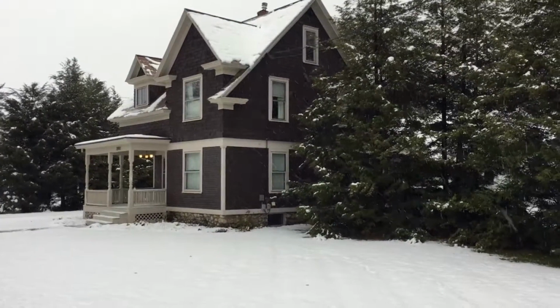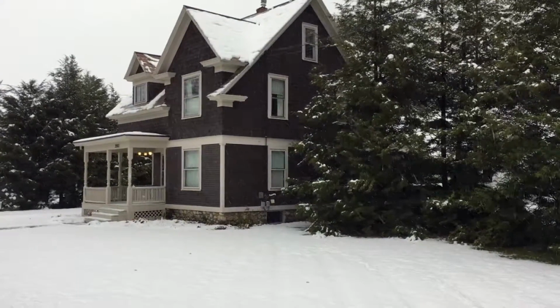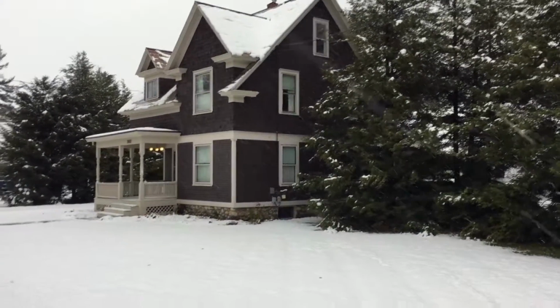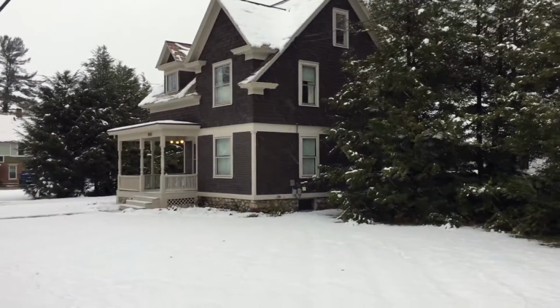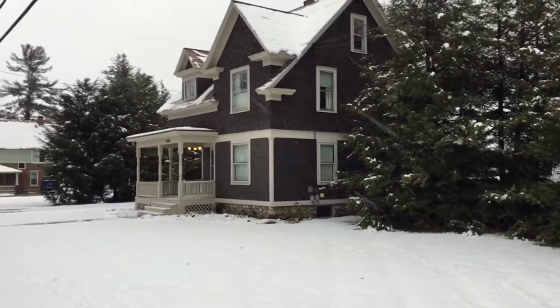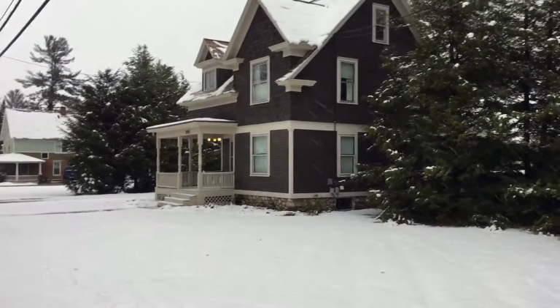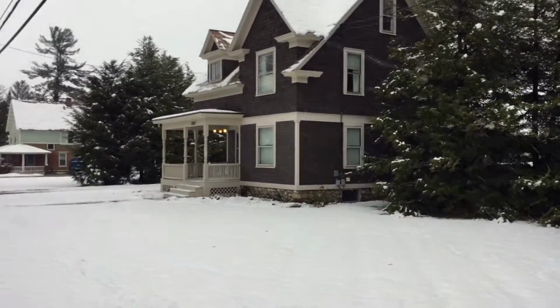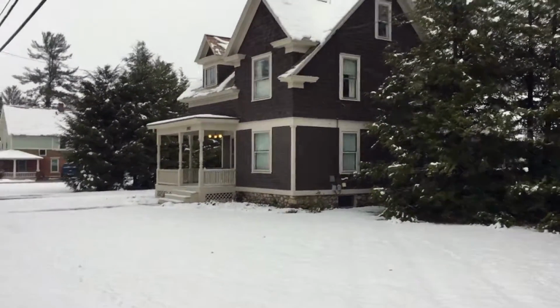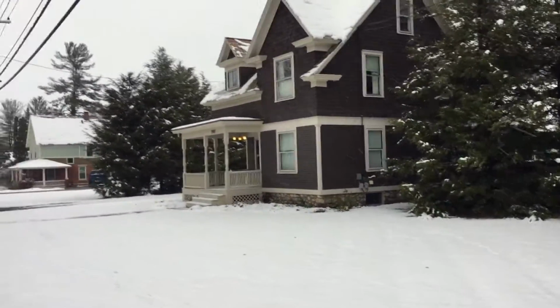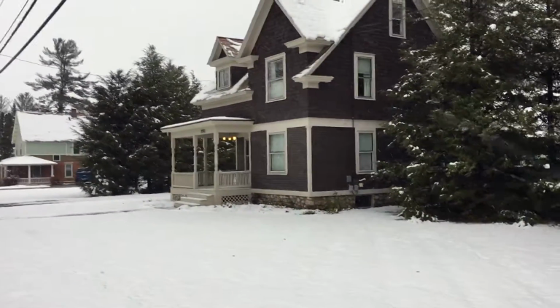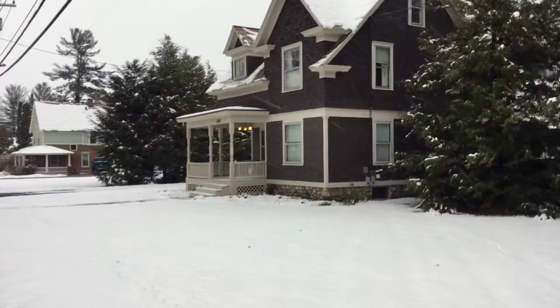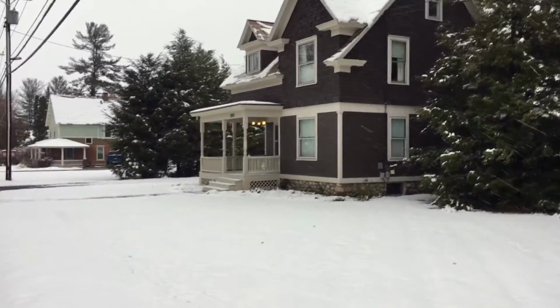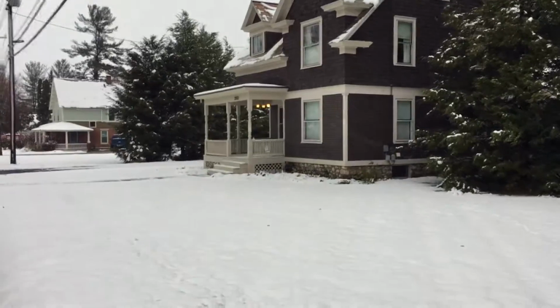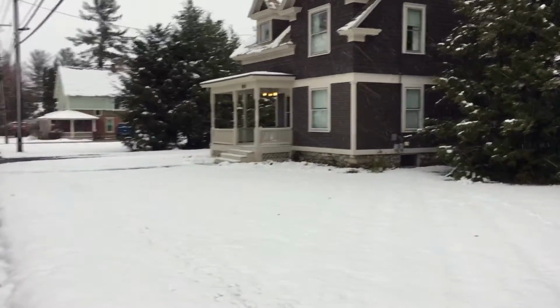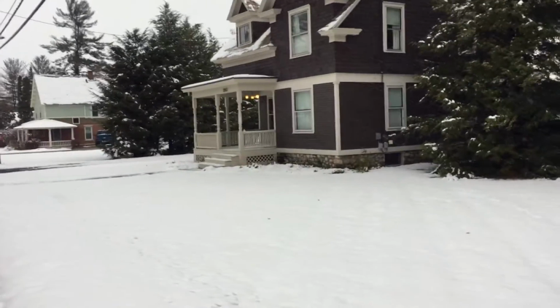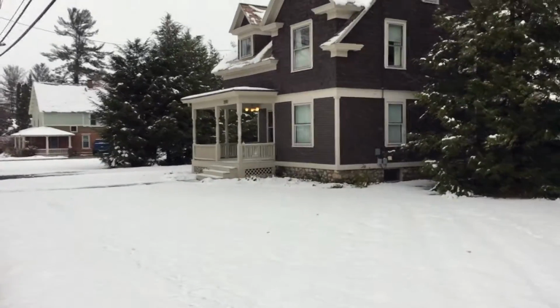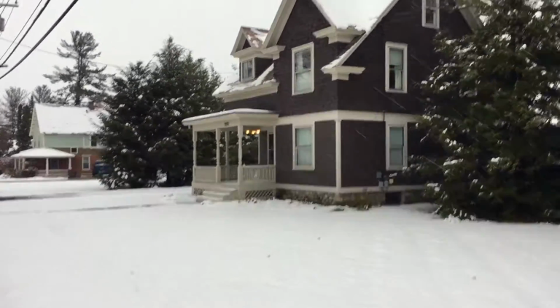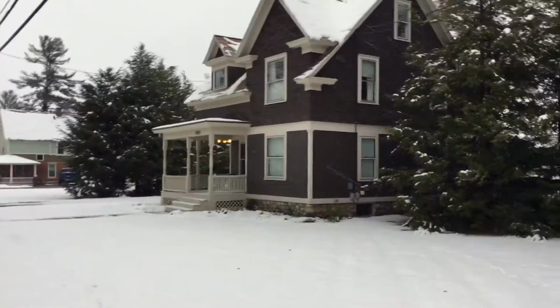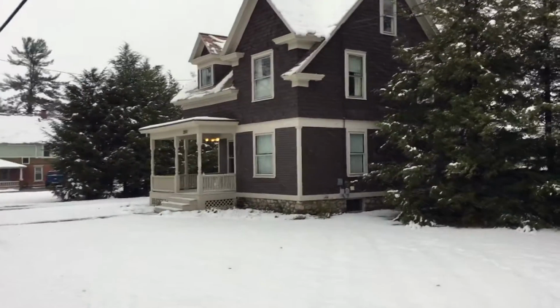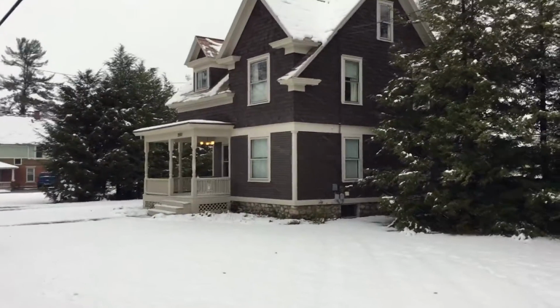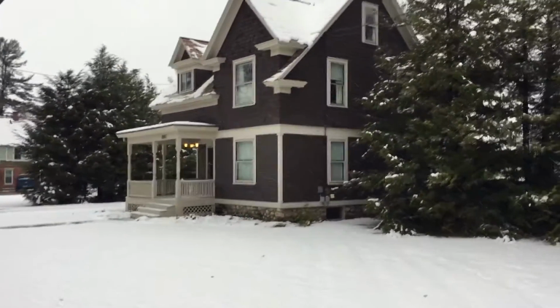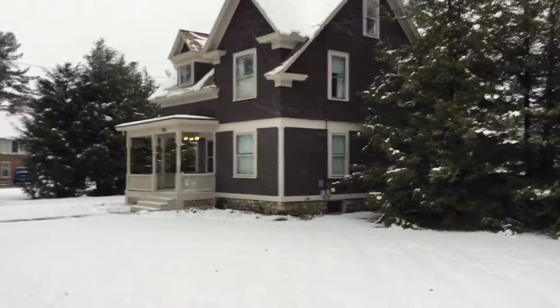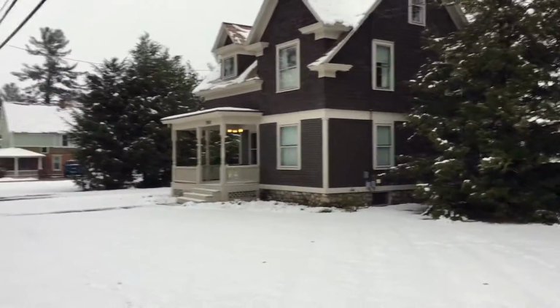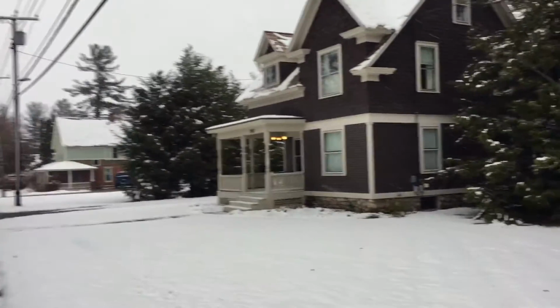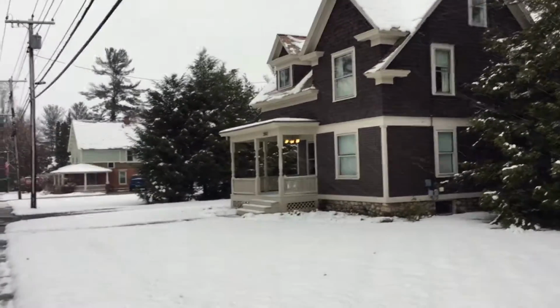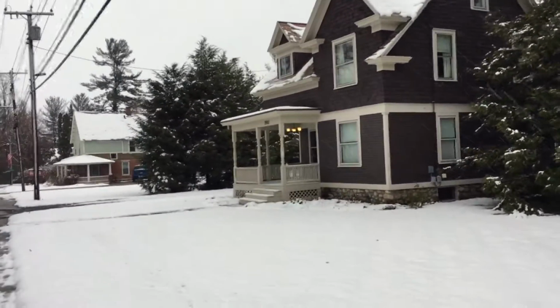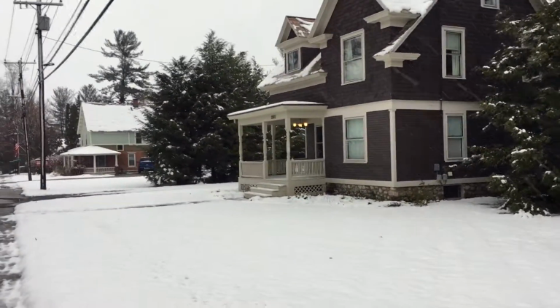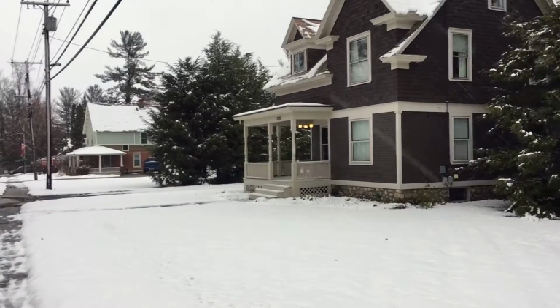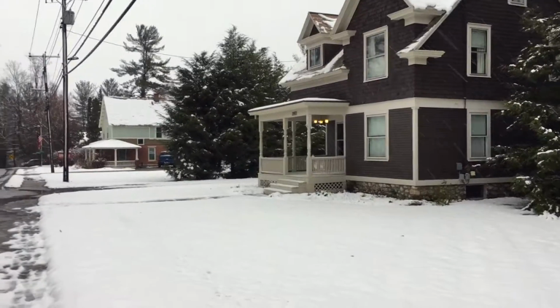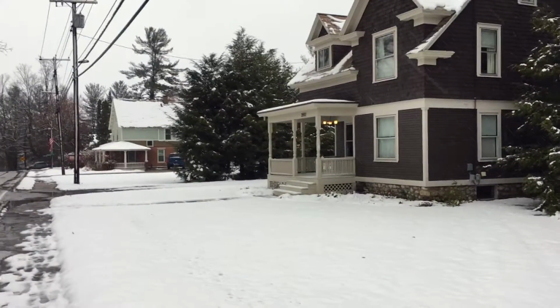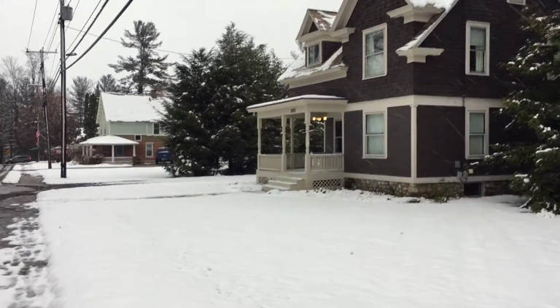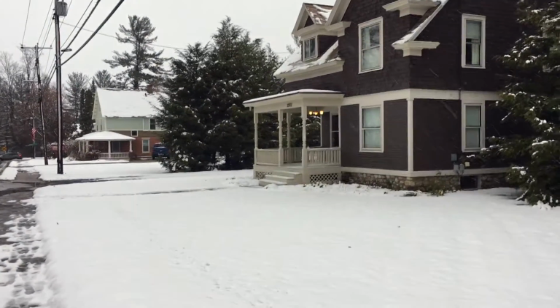Hey Dad! It's a couple of days before Thanksgiving. We're getting our first snow of the year. Margaret and I realize that you've never really seen our house, so we thought we'd show you around a little bit.